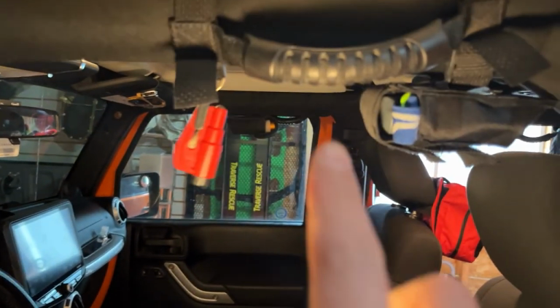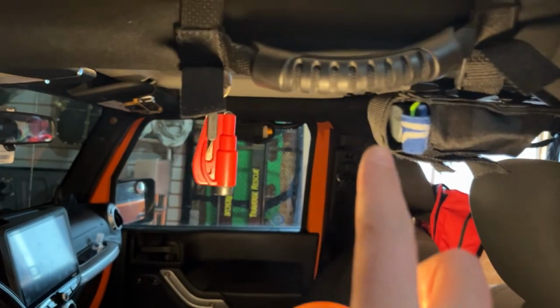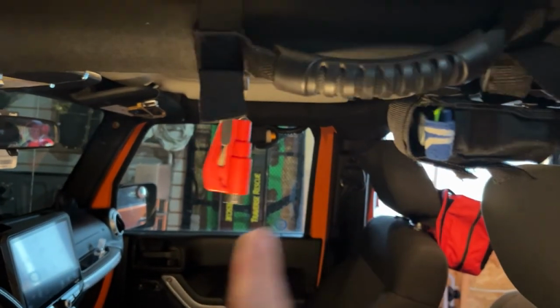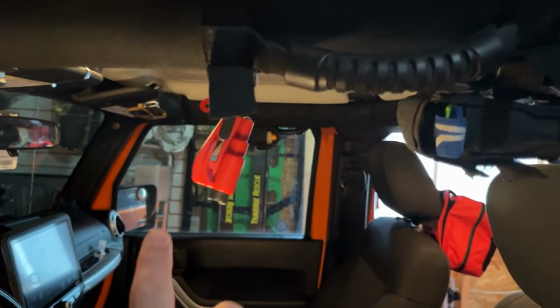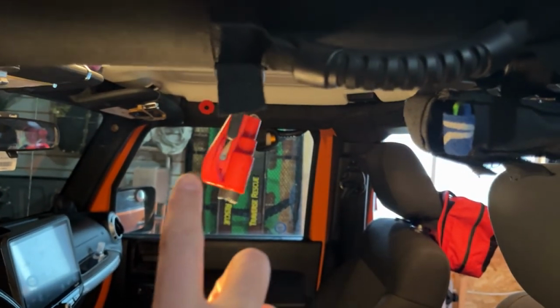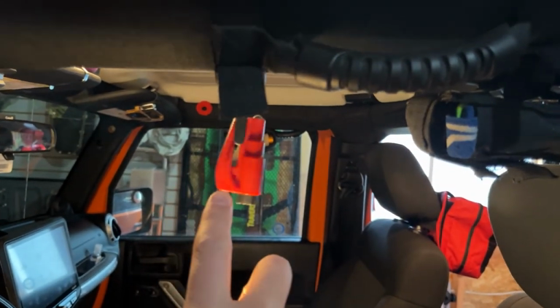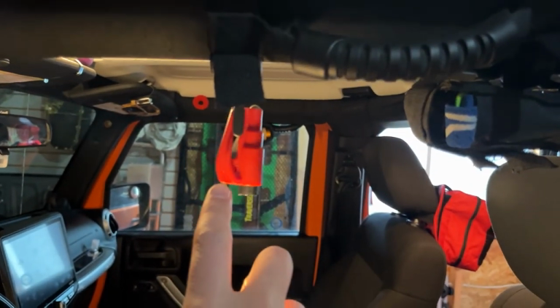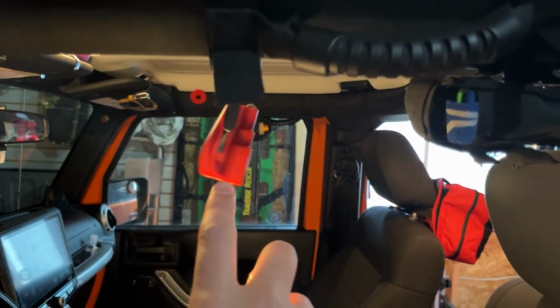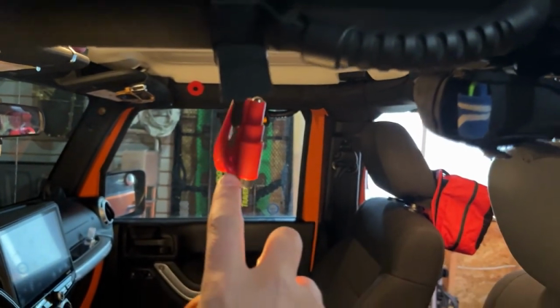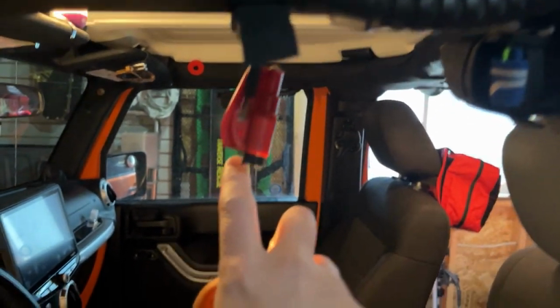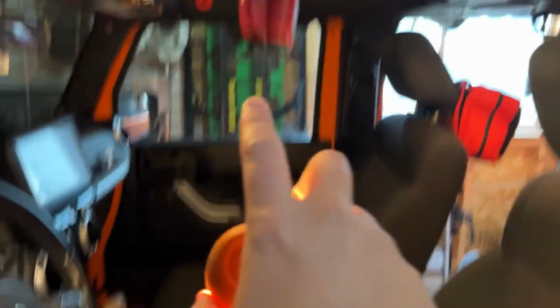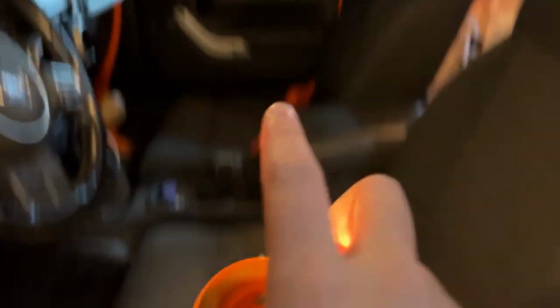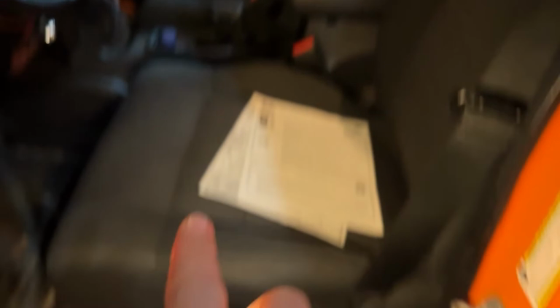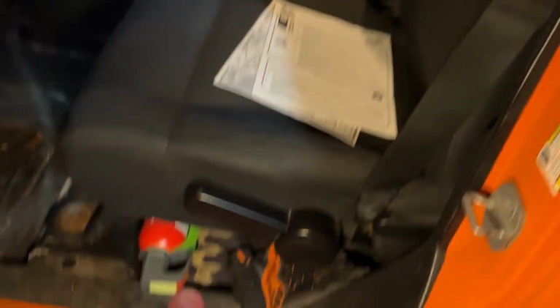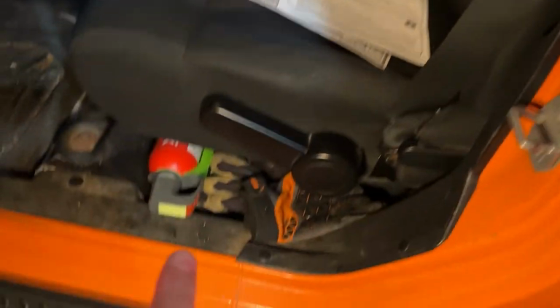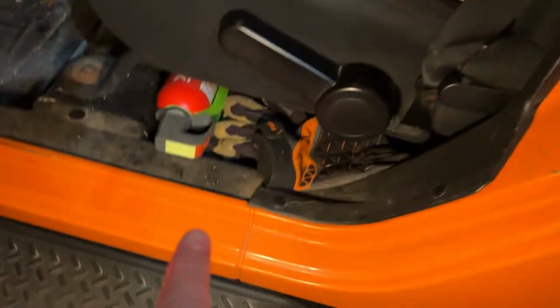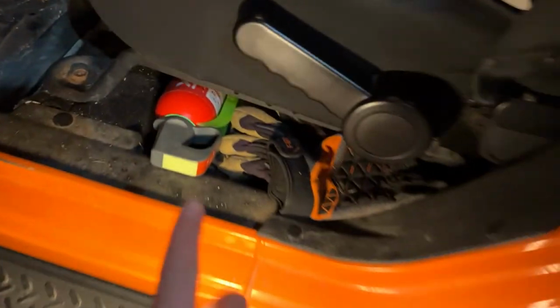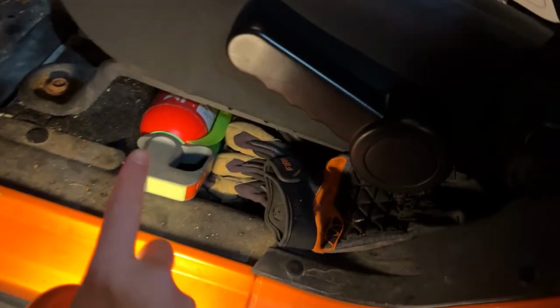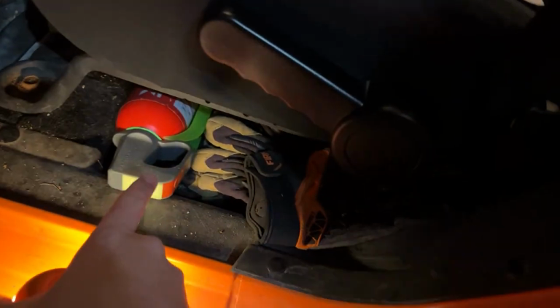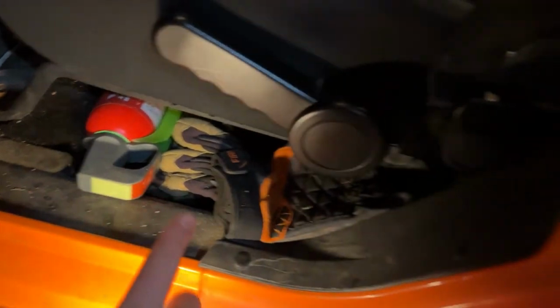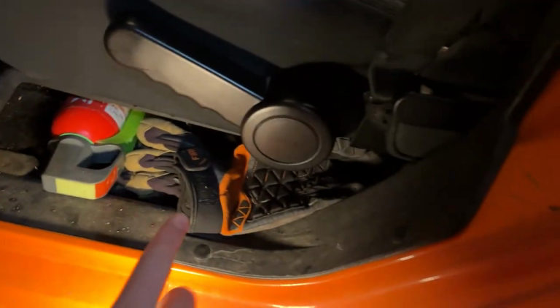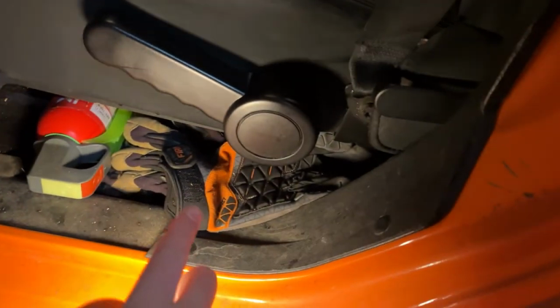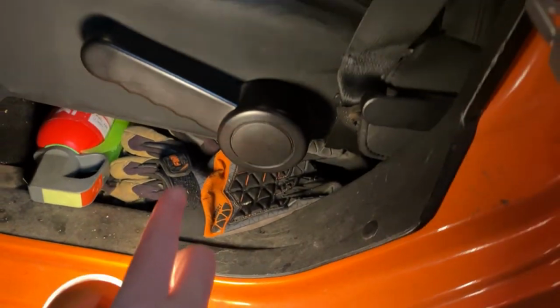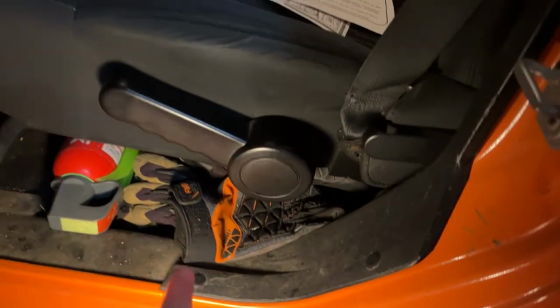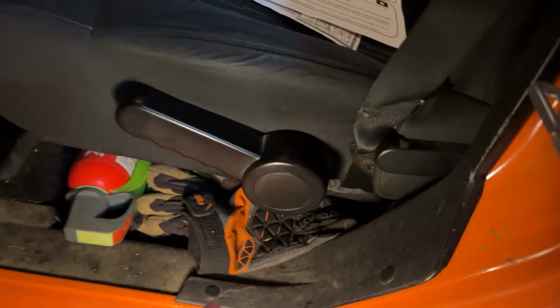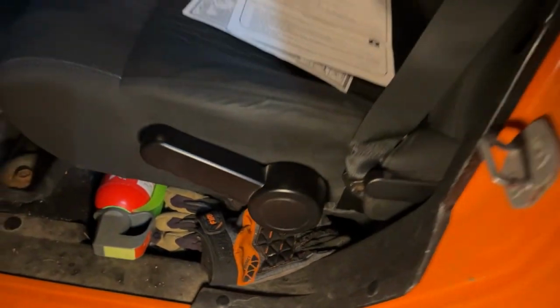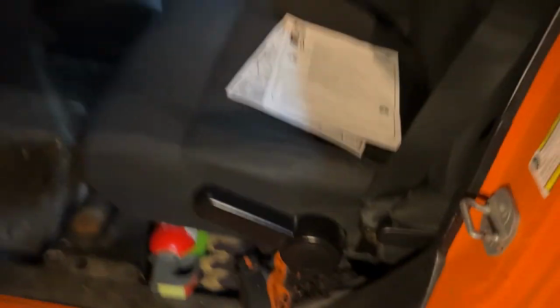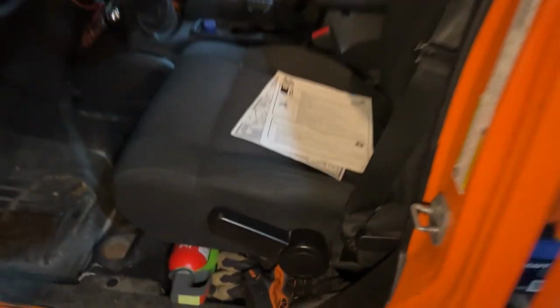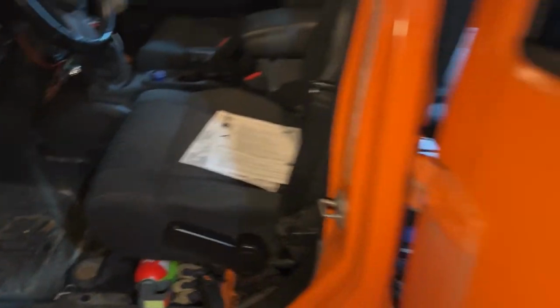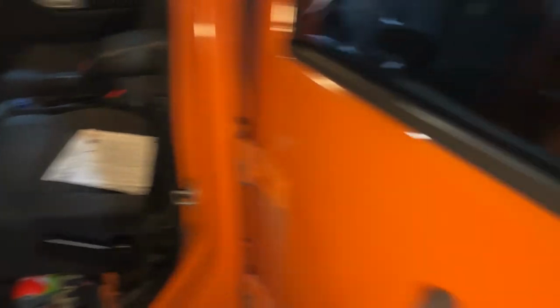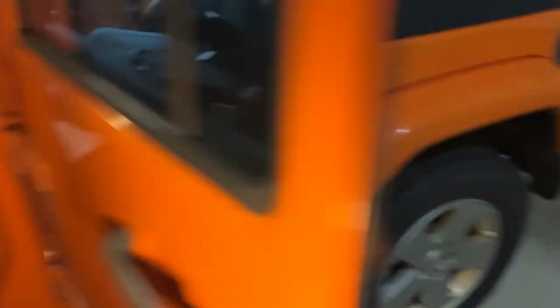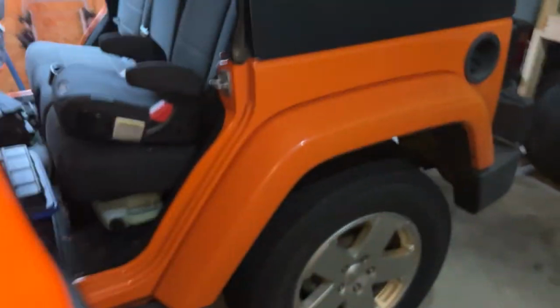Over here on this roll bar we have a headlamp, a seatbelt cutter, and a window punch. Under the front seat here I have a fire extinguisher and some gloves for if you're doing any little repairs.